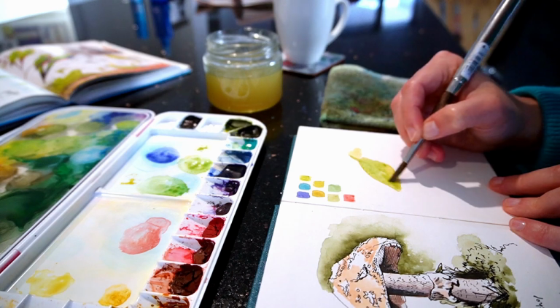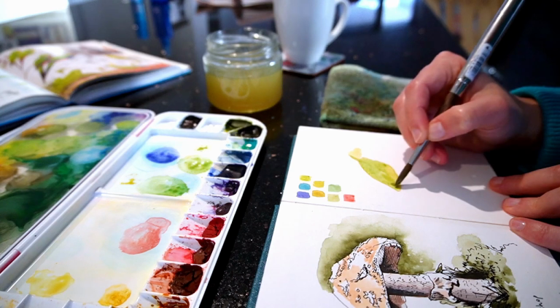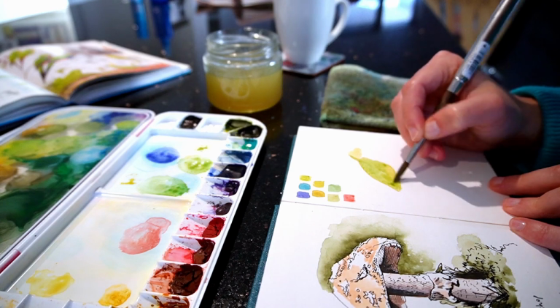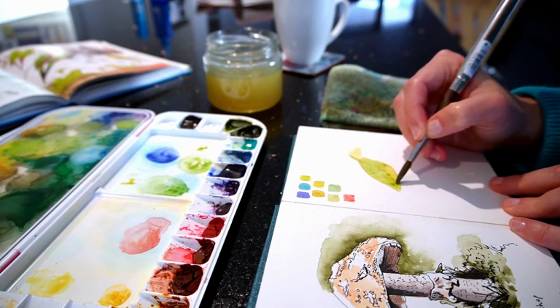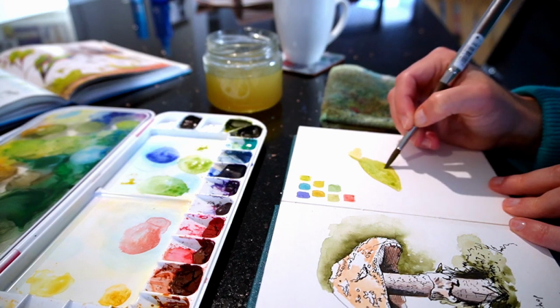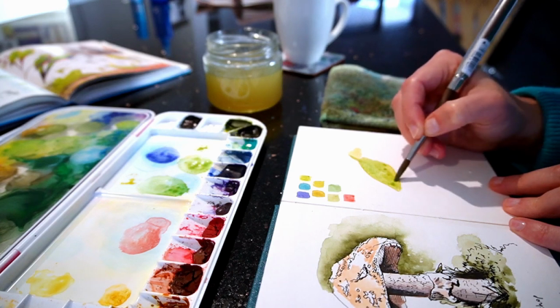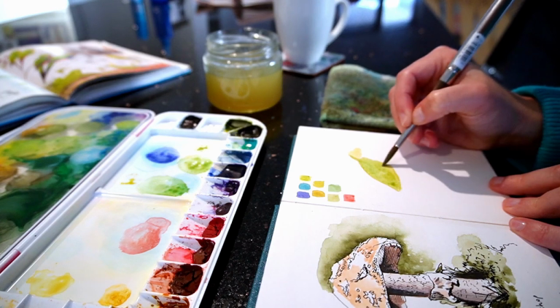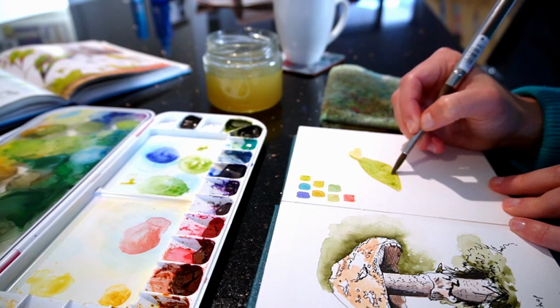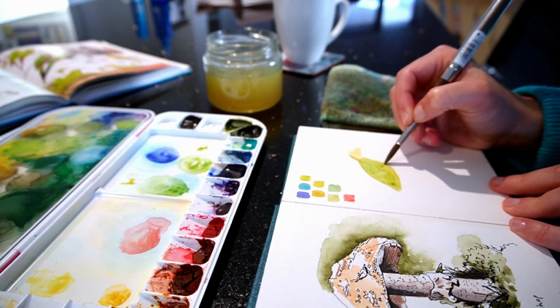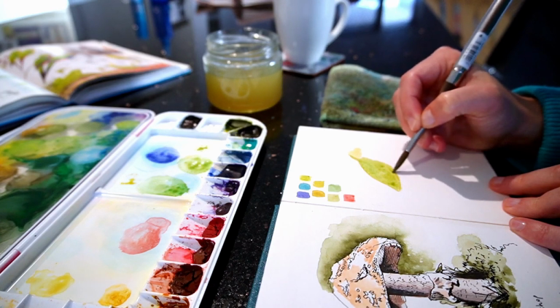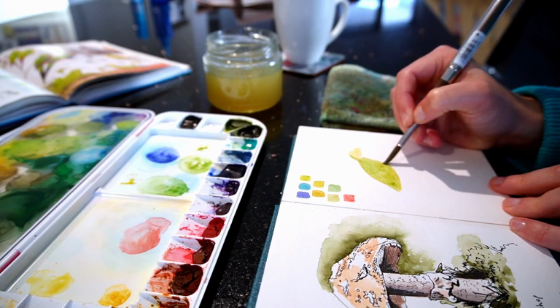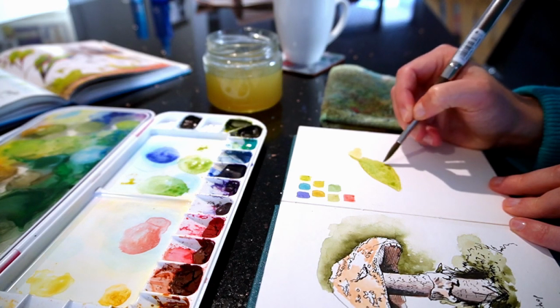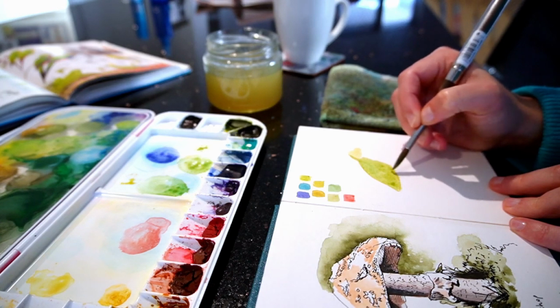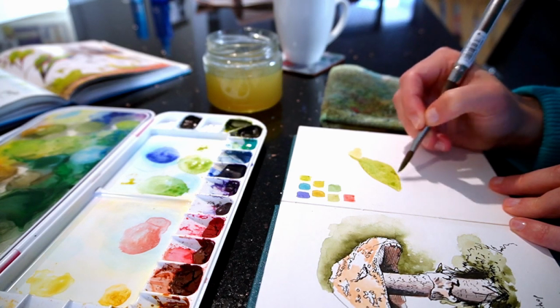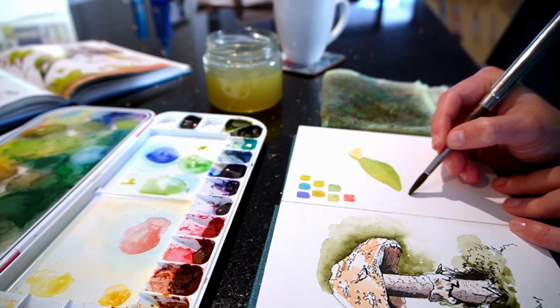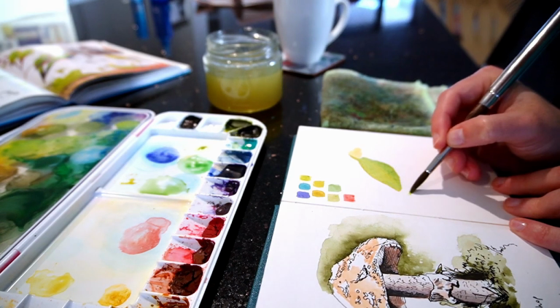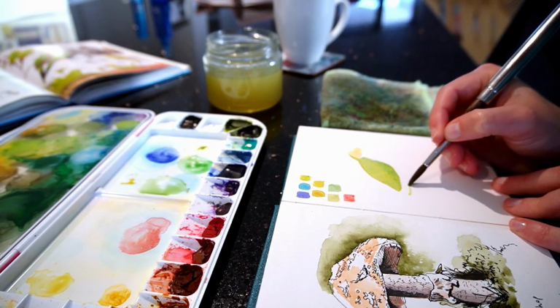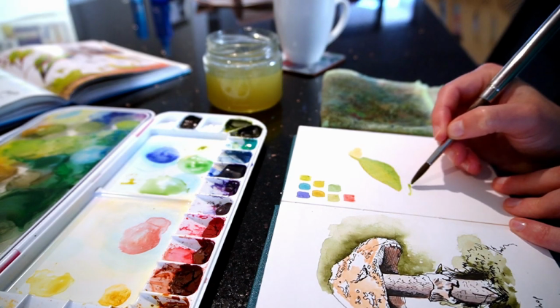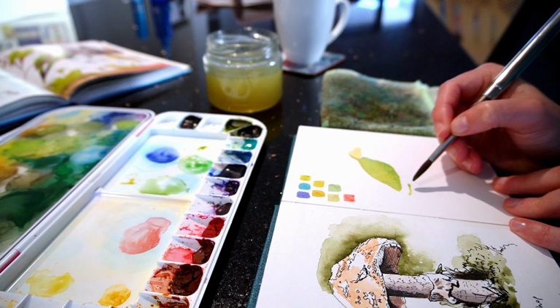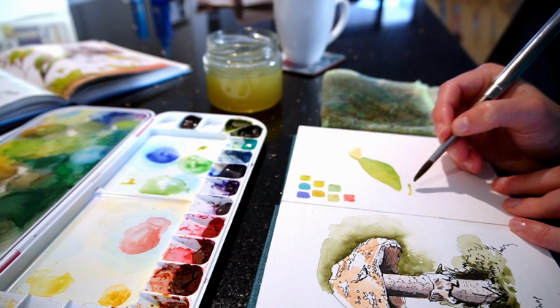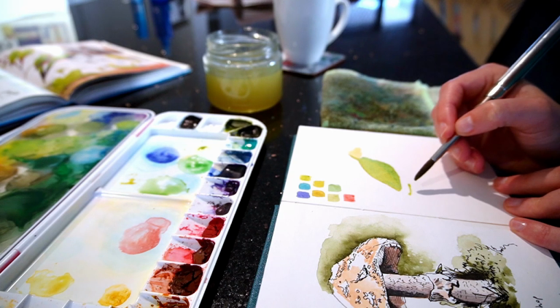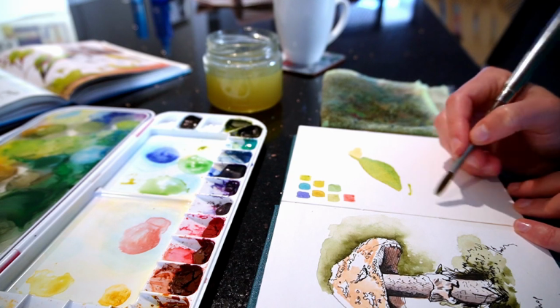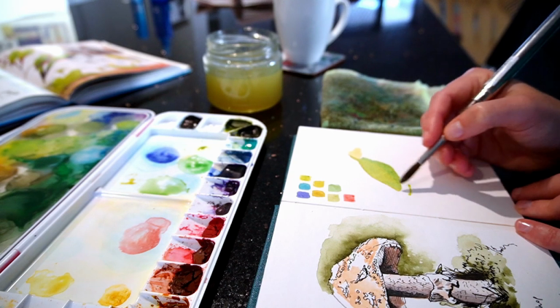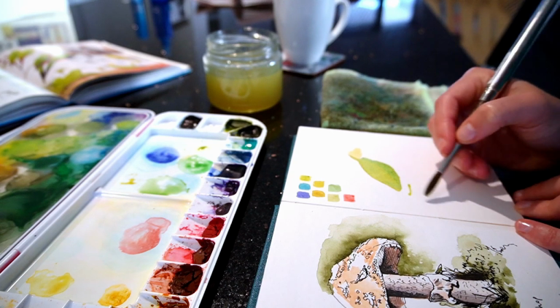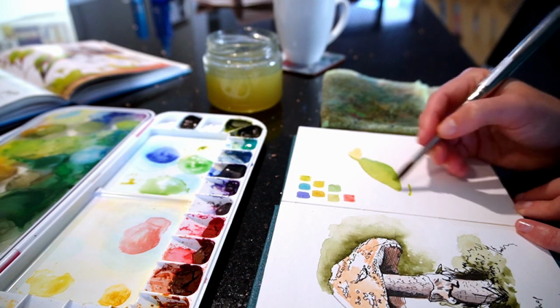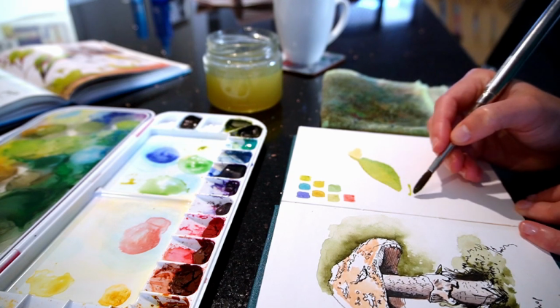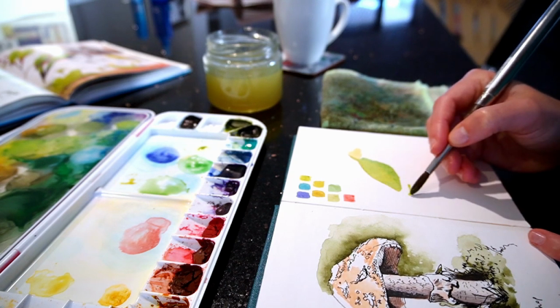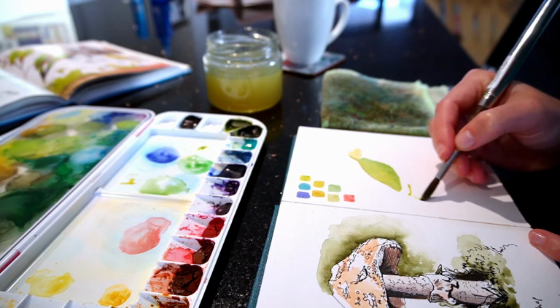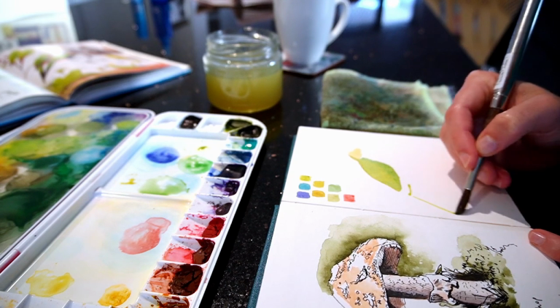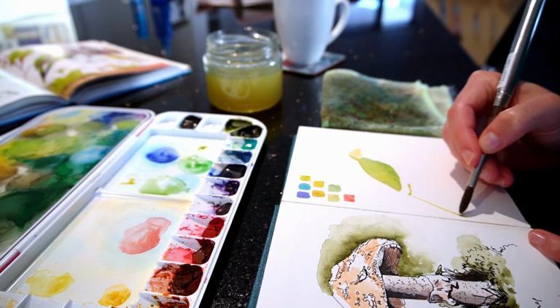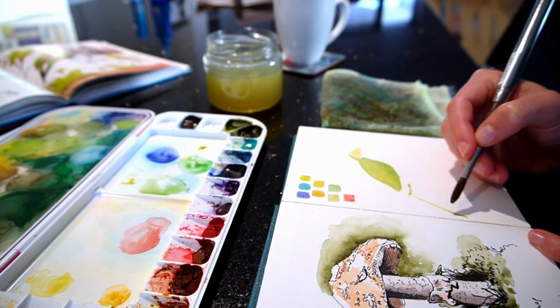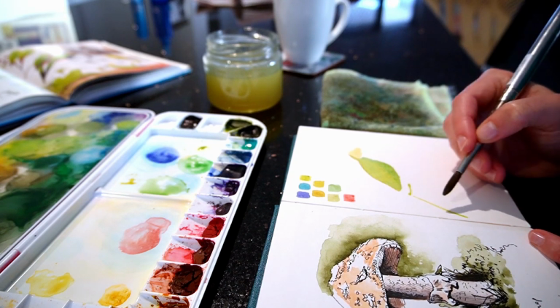Once it's filled in, I leave a space for the blue wing tips and create a long, thin triangle for the tail, with the angle following on from the back.